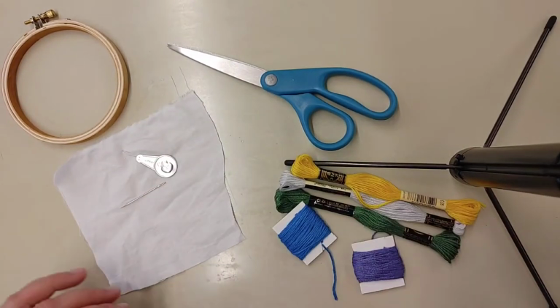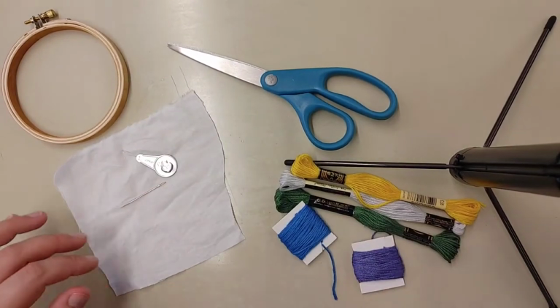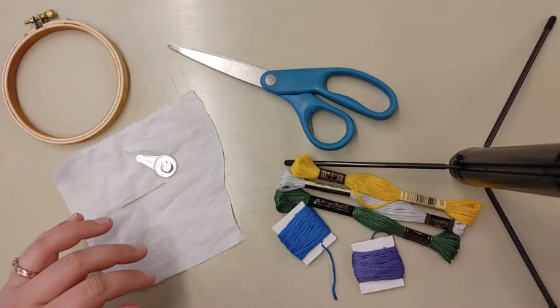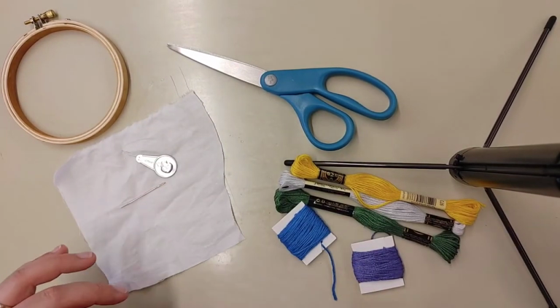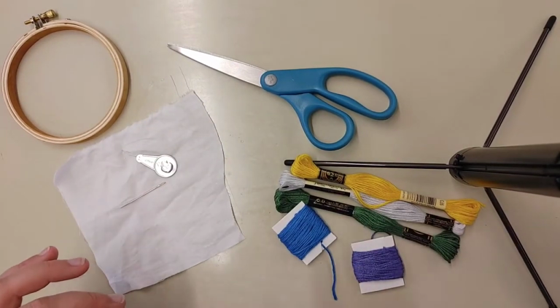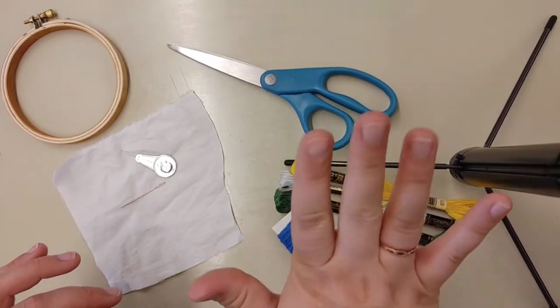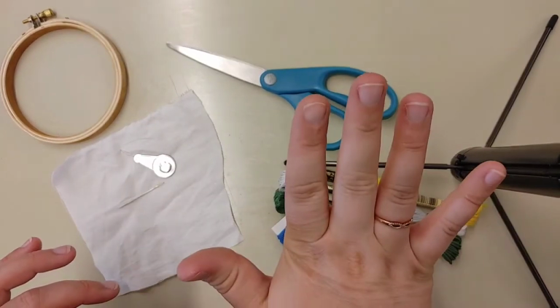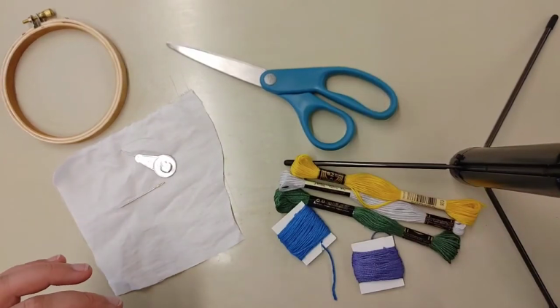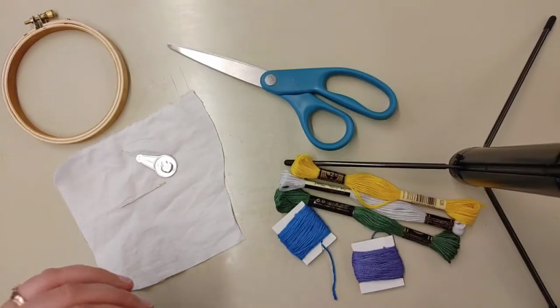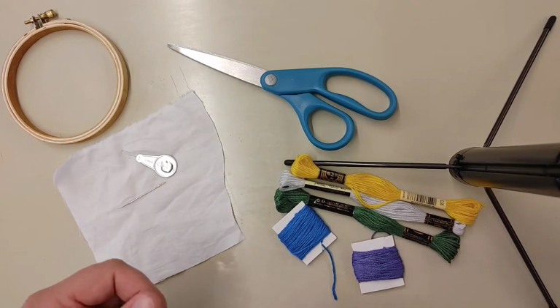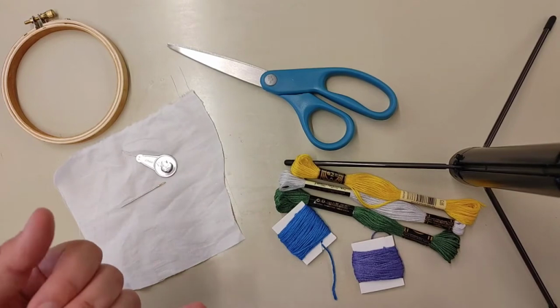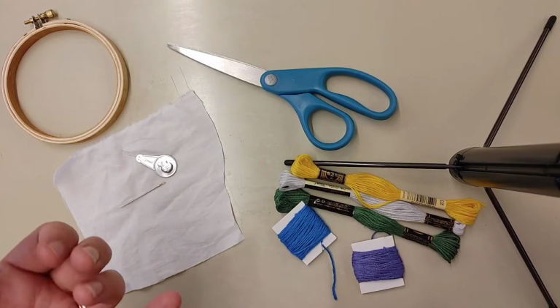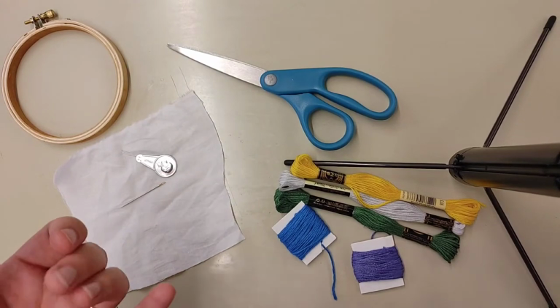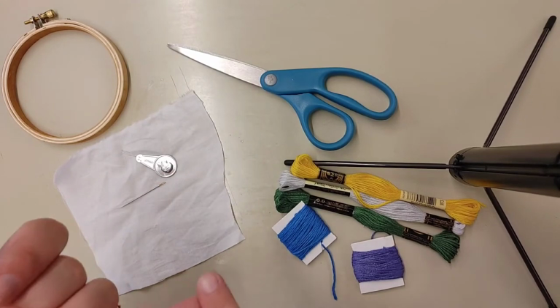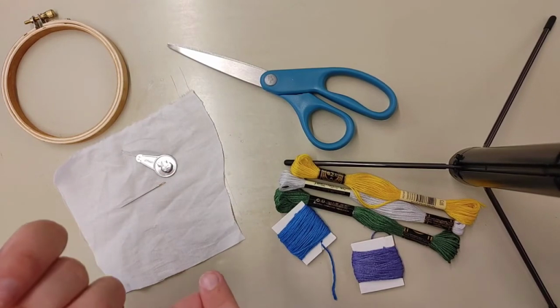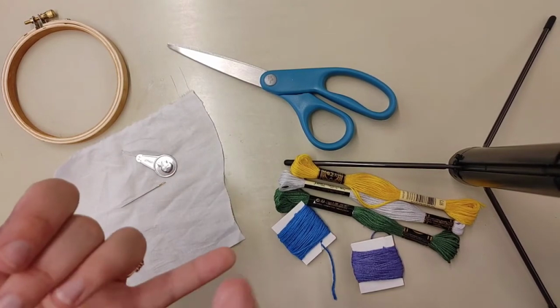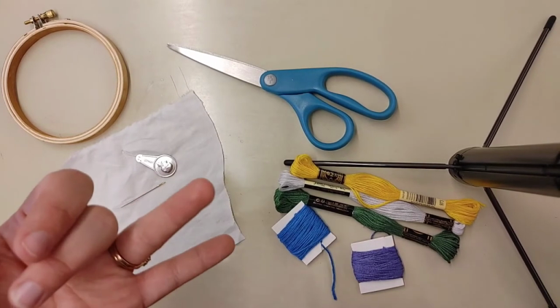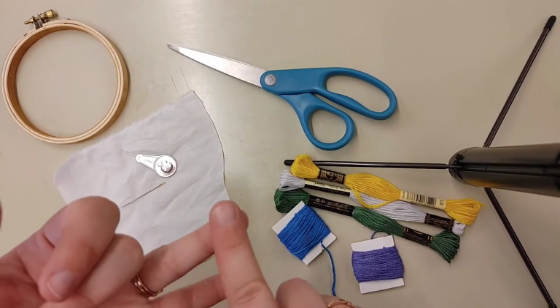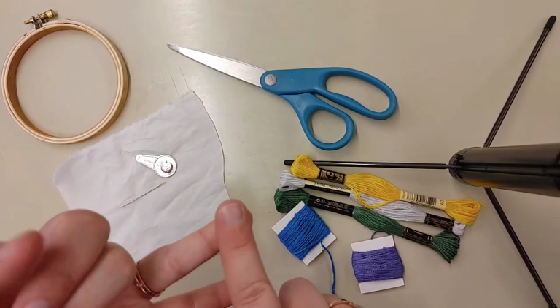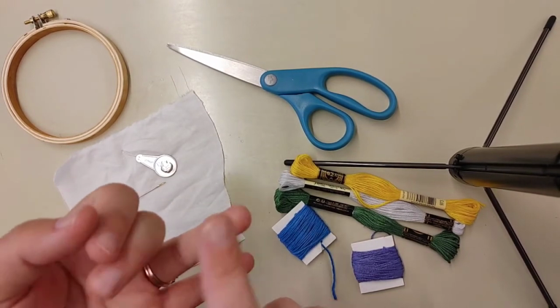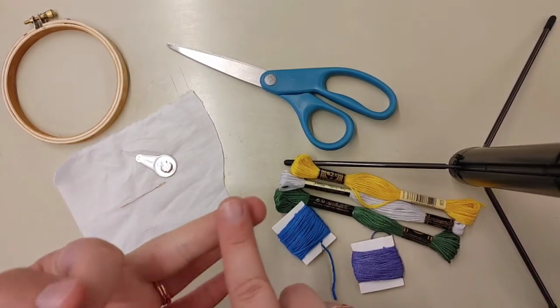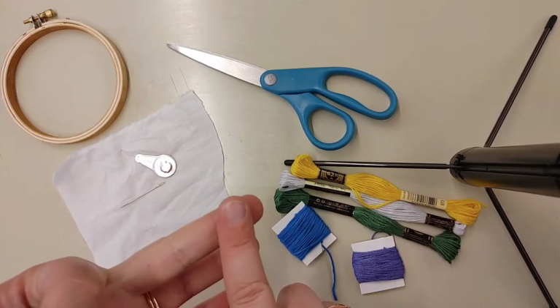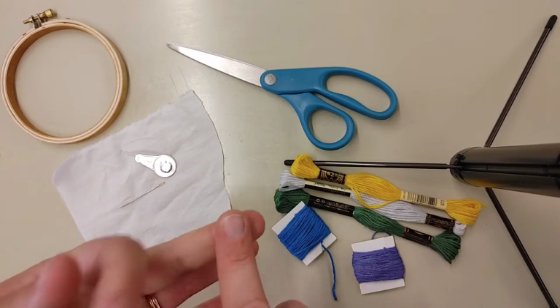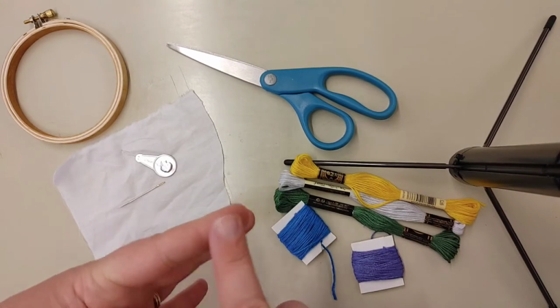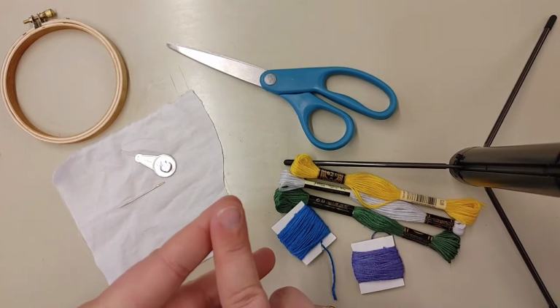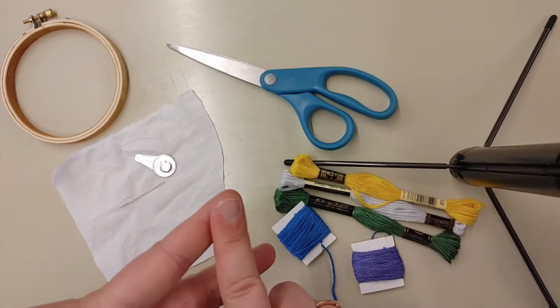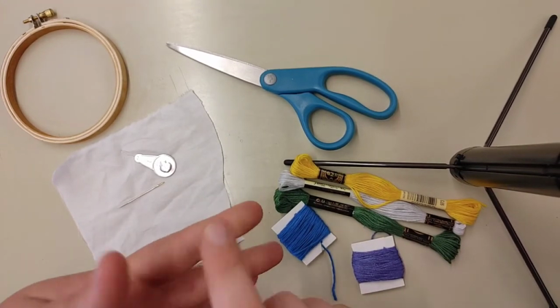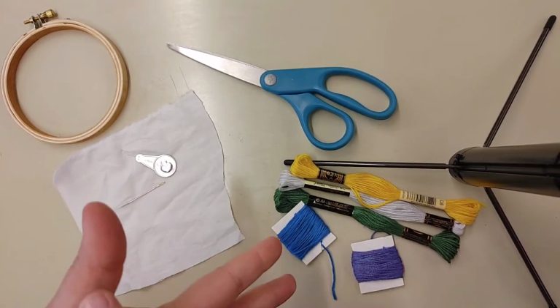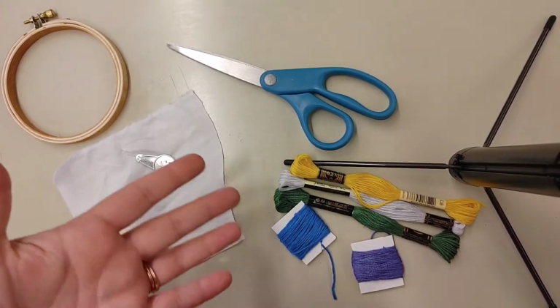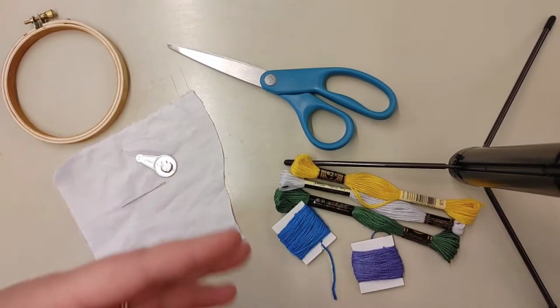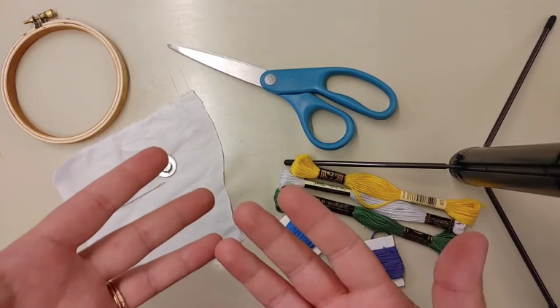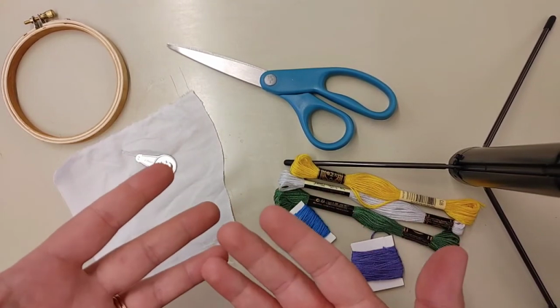Today I'm just going to be teaching you five different embroidery stitches. They are the back stitch, the satin stitch, the daisy stitch, the French knot, and the bullion or coil stitch.